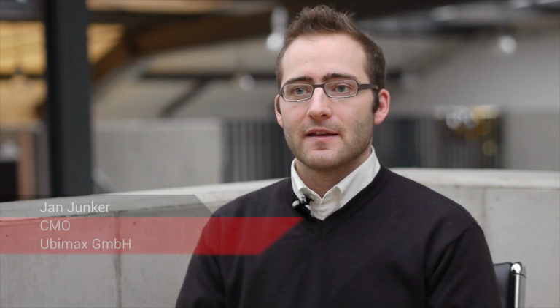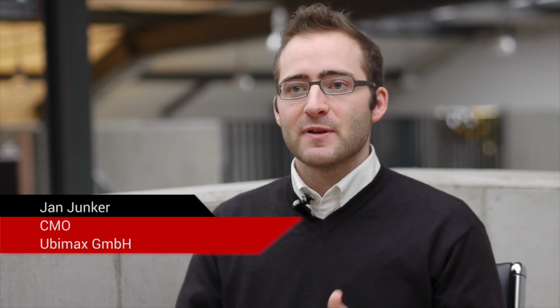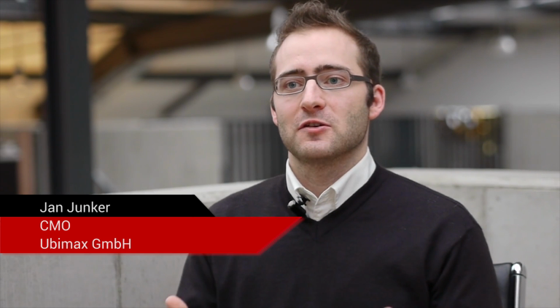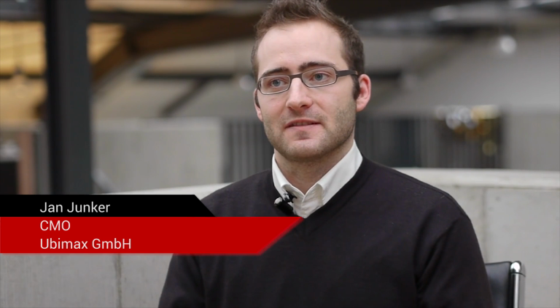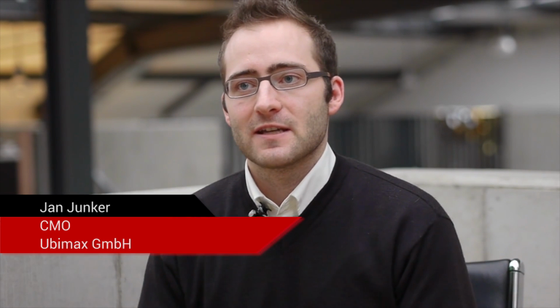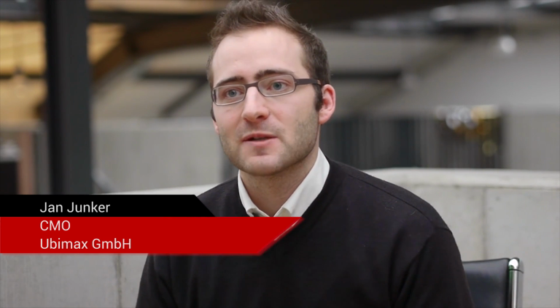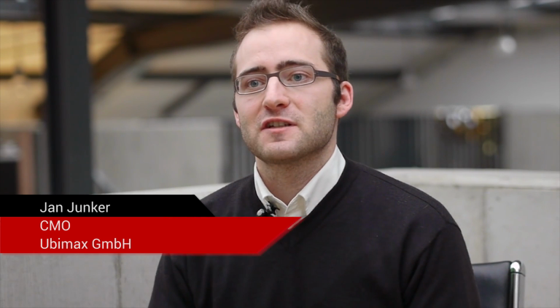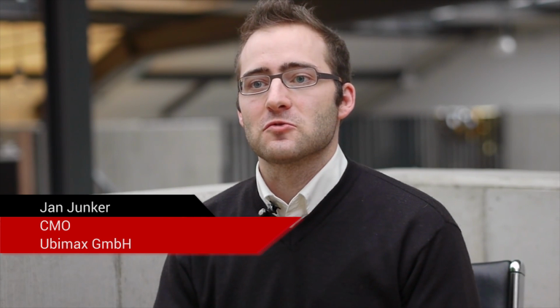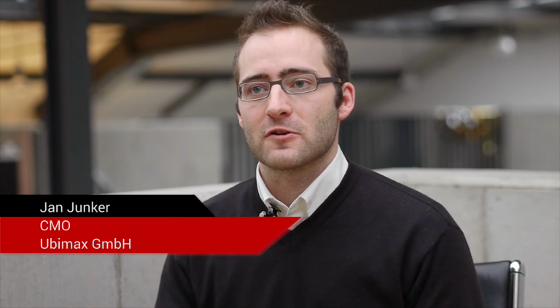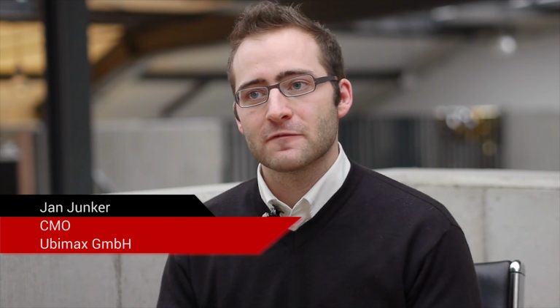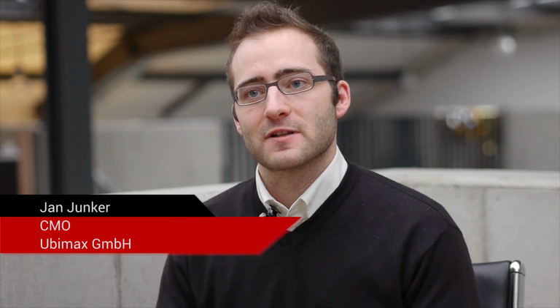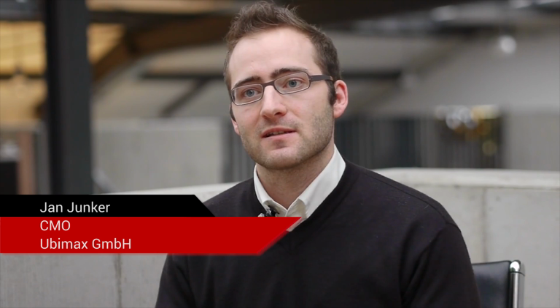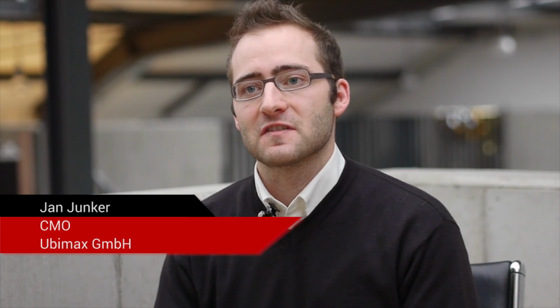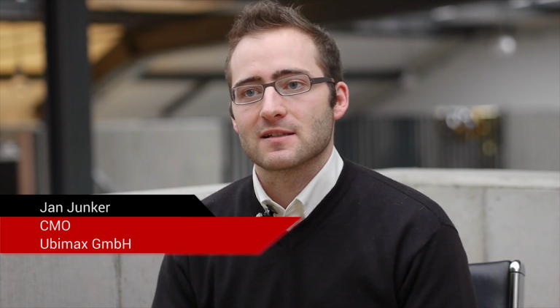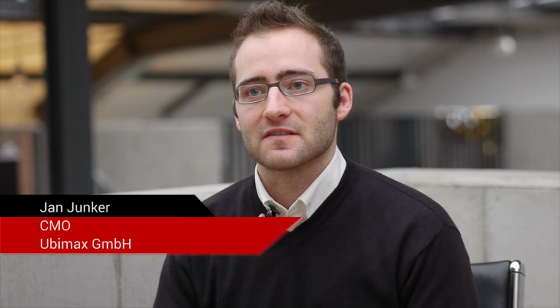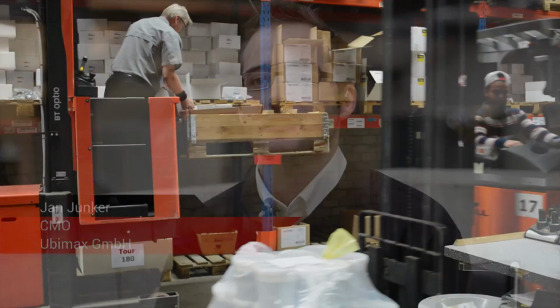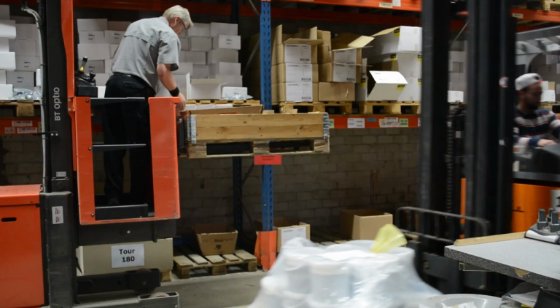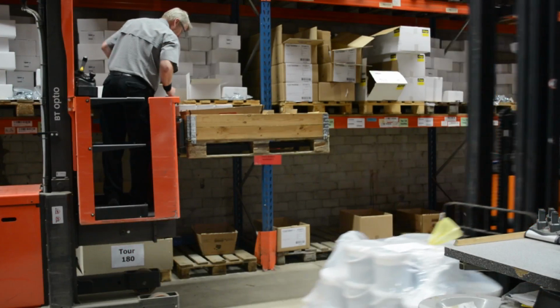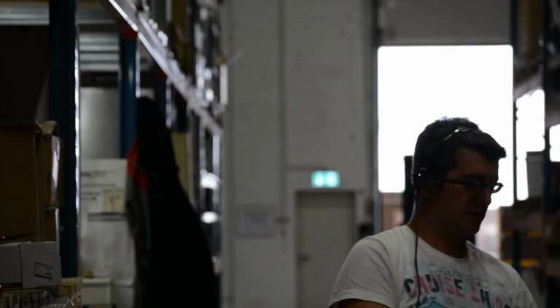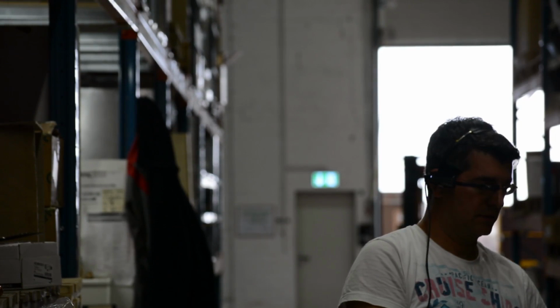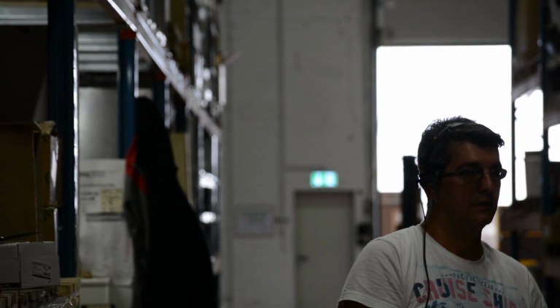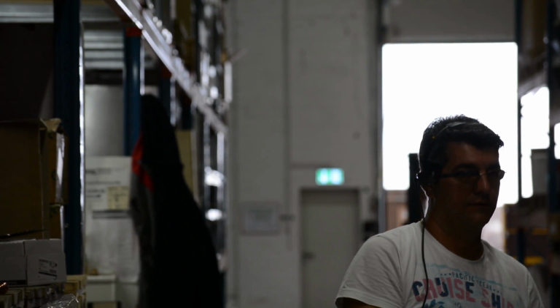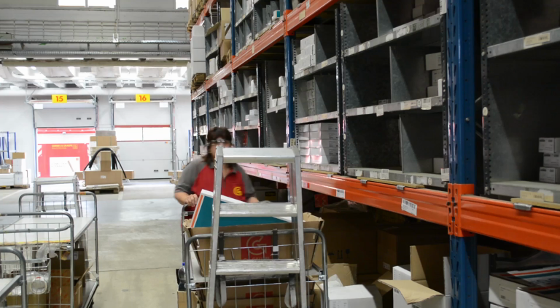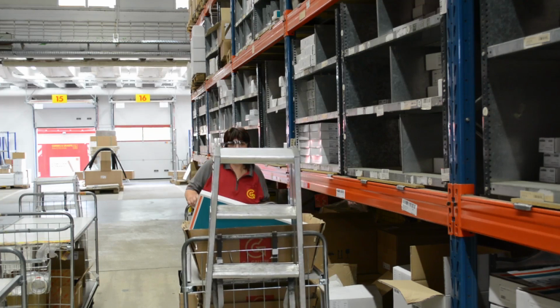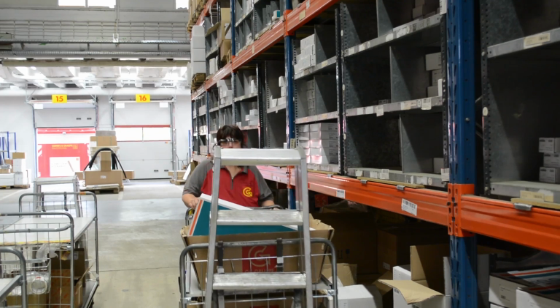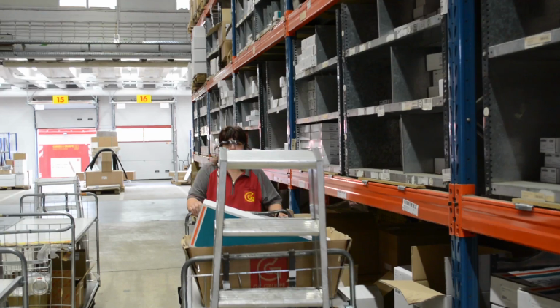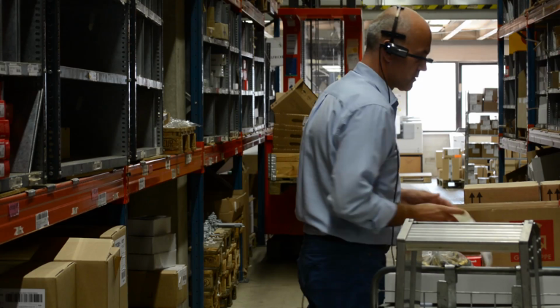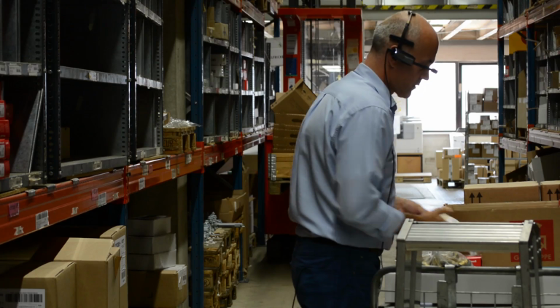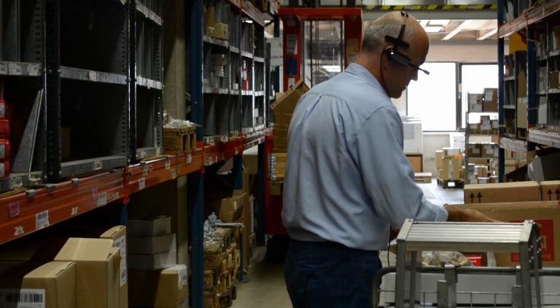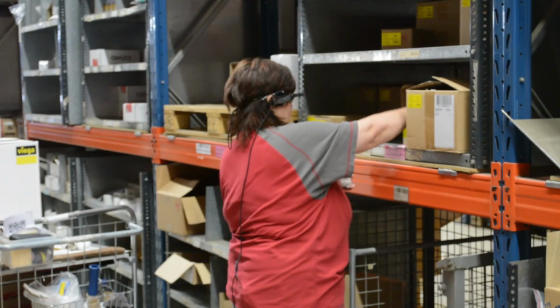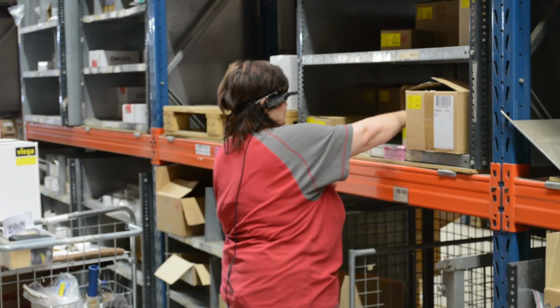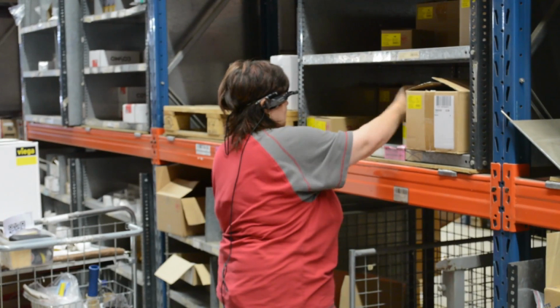Xpik is known as an innovative pick-by-vision solution for hands-free order picking using smart glasses. Many international organizations have already deployed Xpik successfully into their order picking processes.